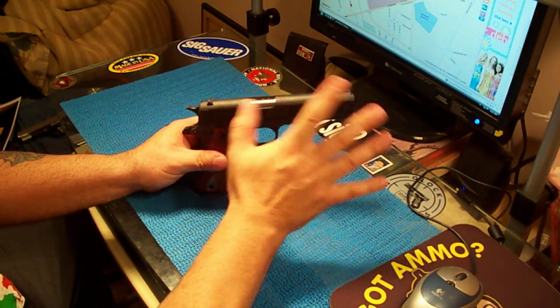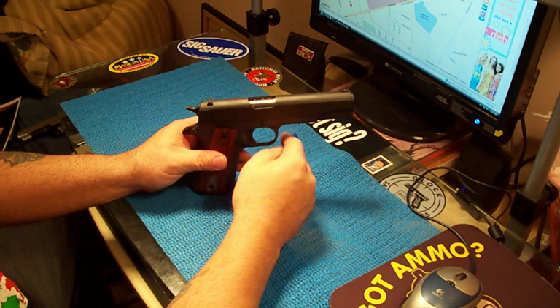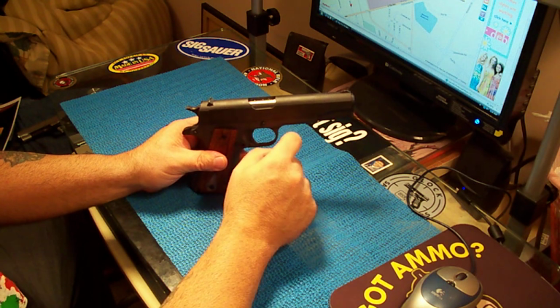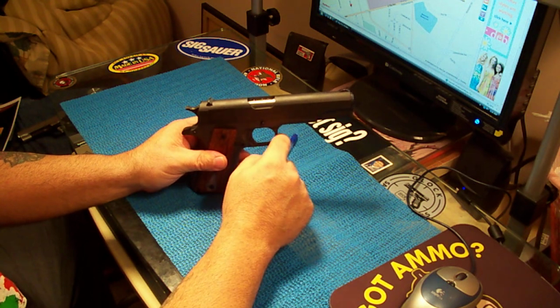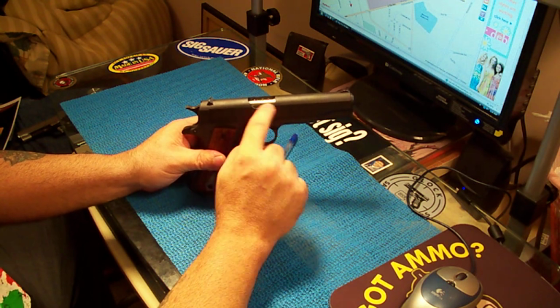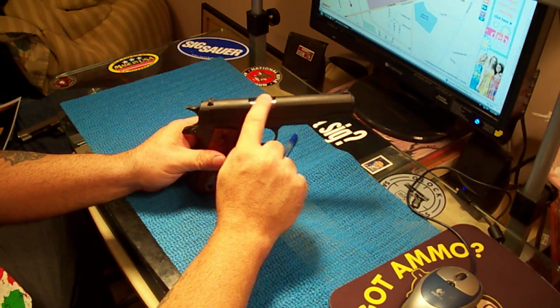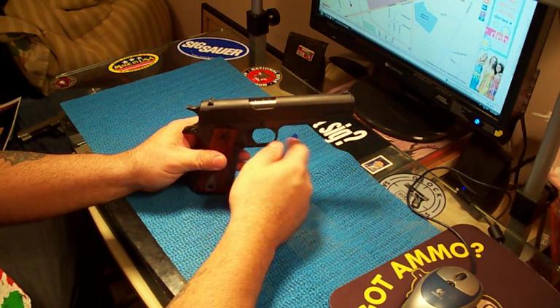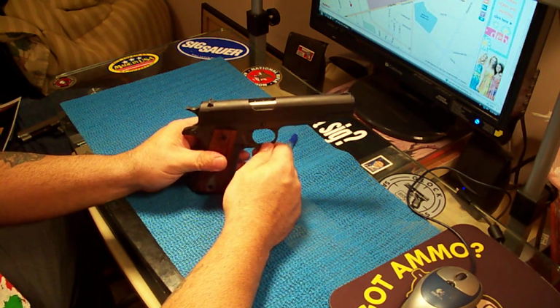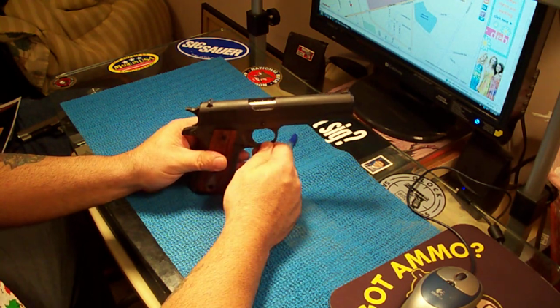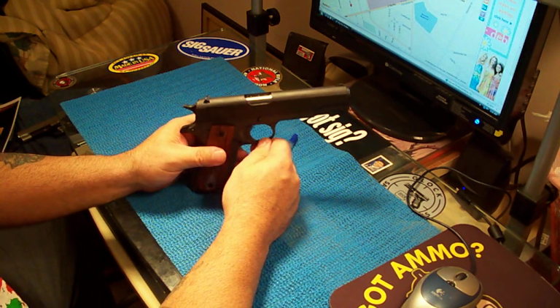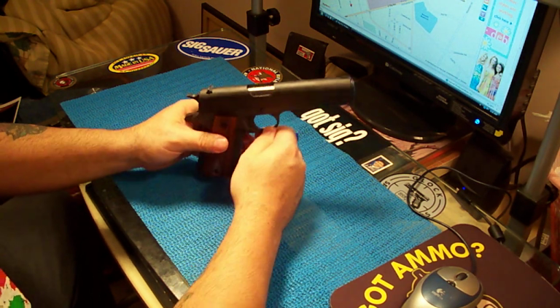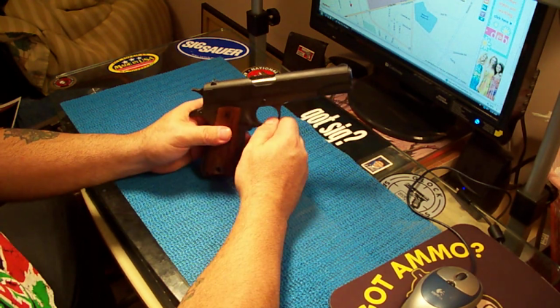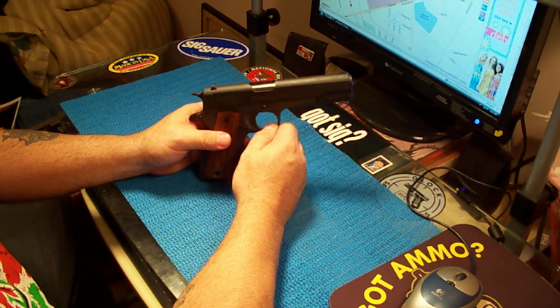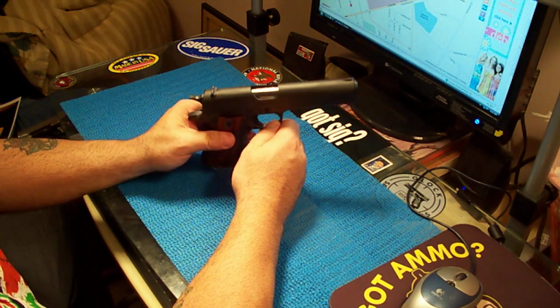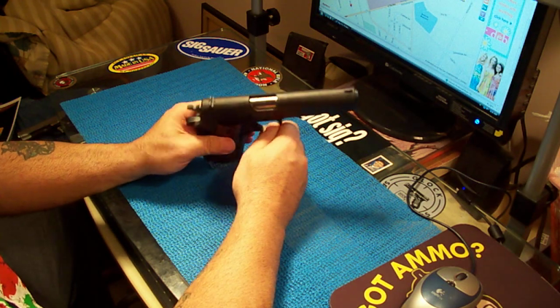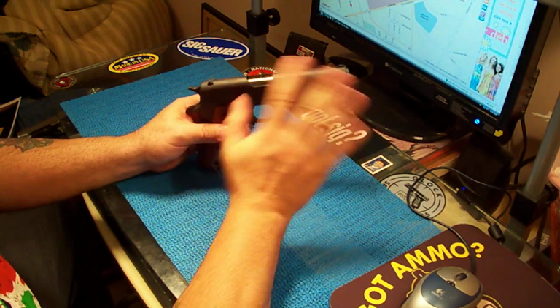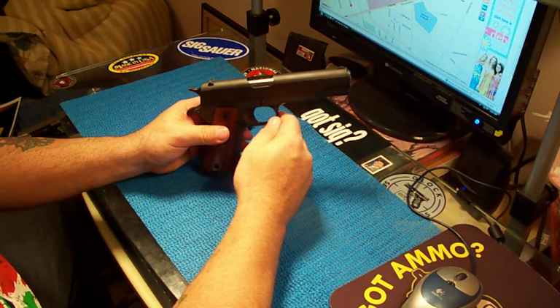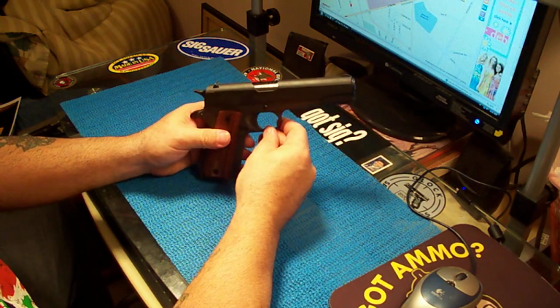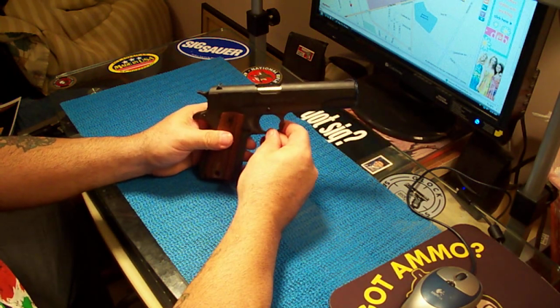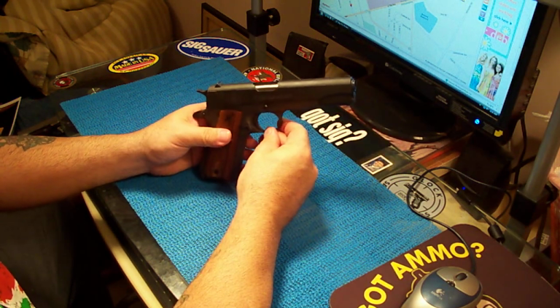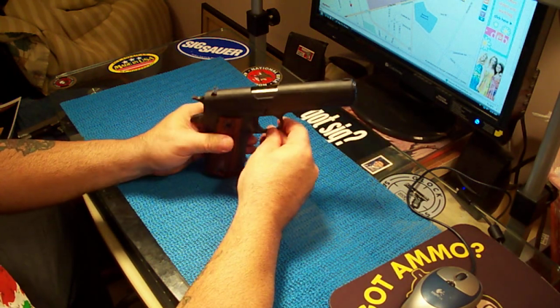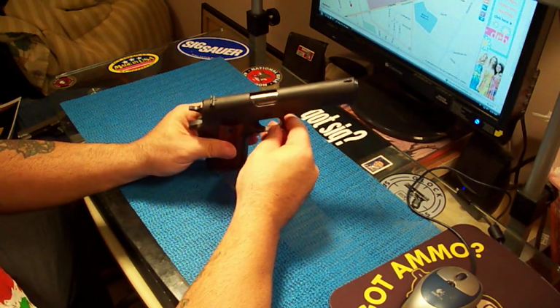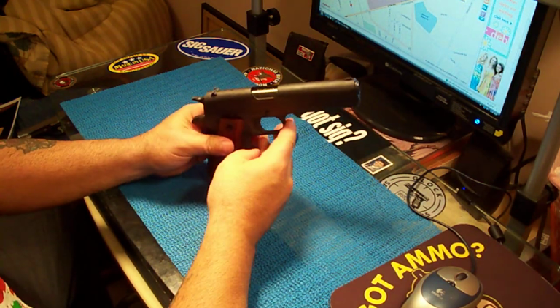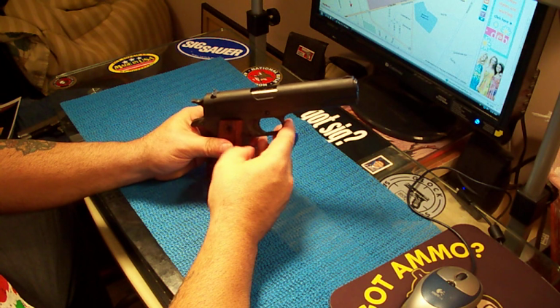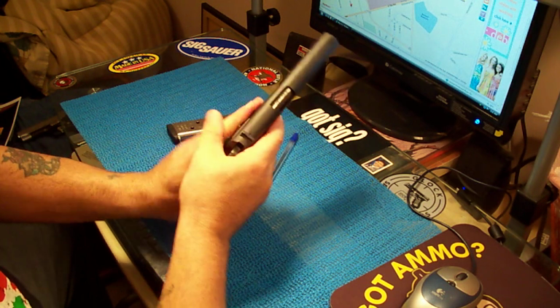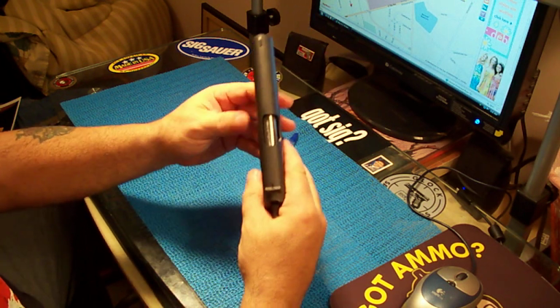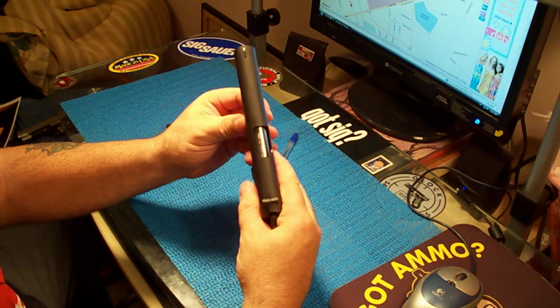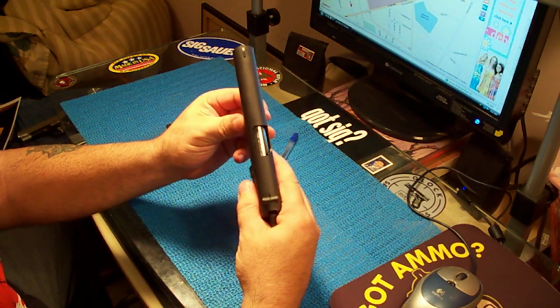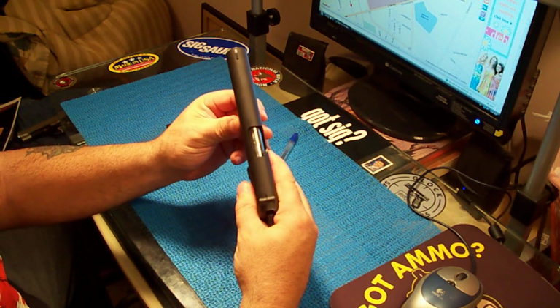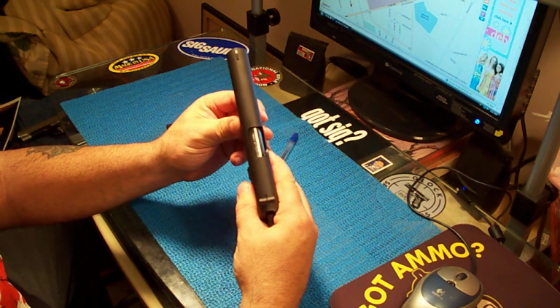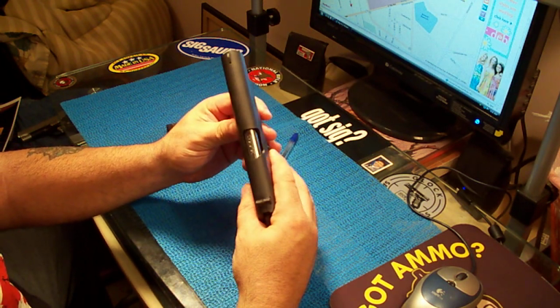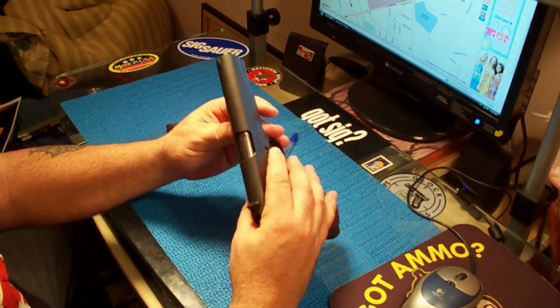I love that look — I like the barrel showing with the stainless steel. I don't like barrels that are painted because they get scratched up and look like hell. But it really enhances the gun's look.